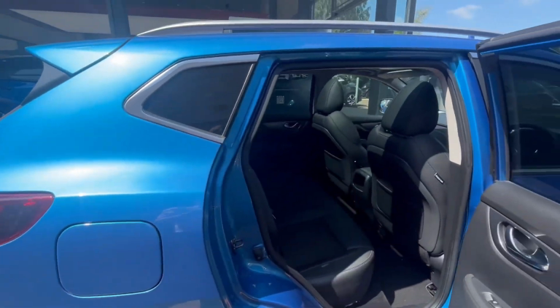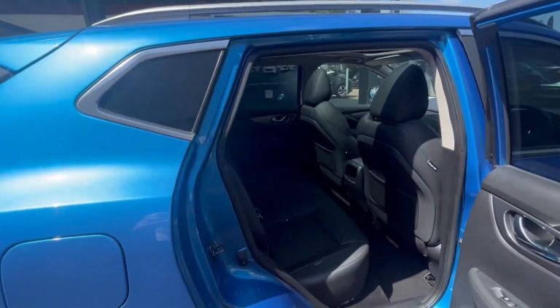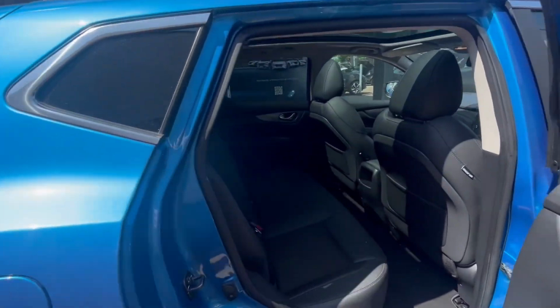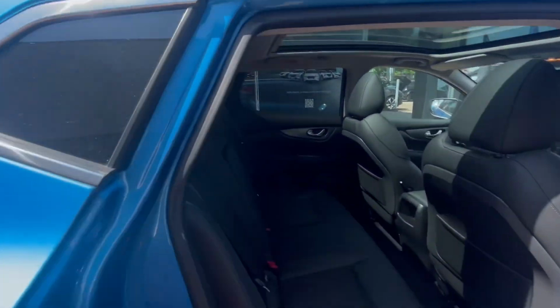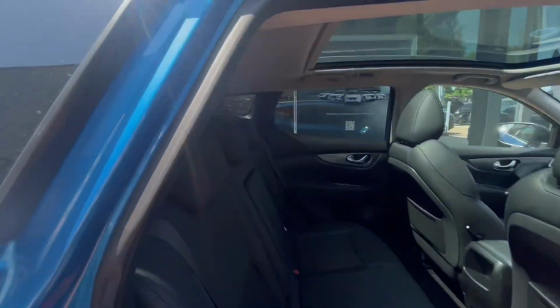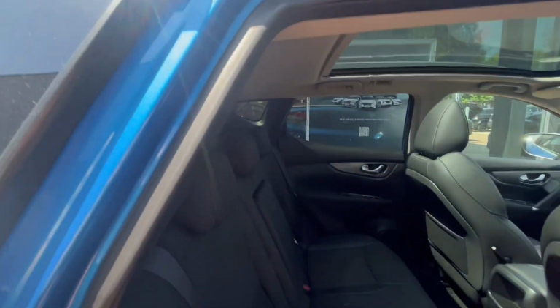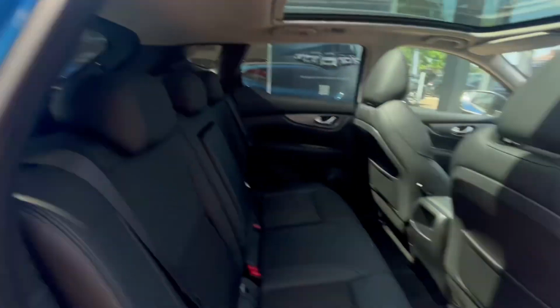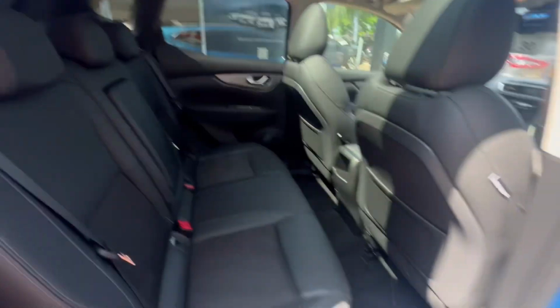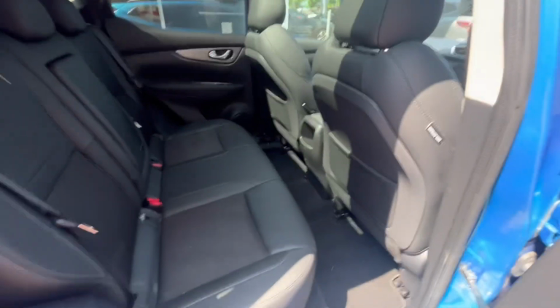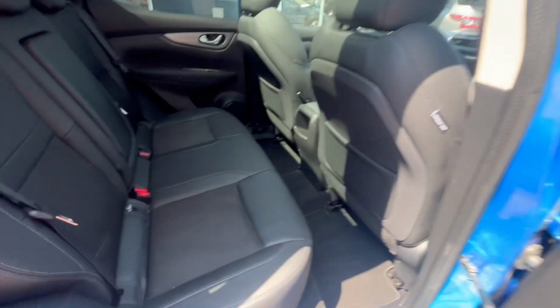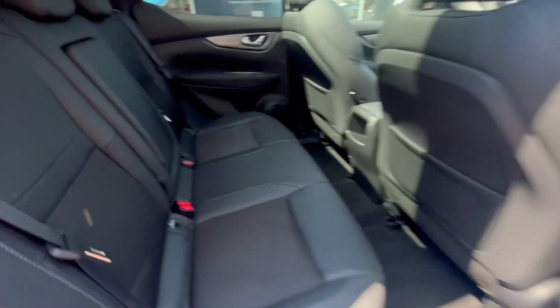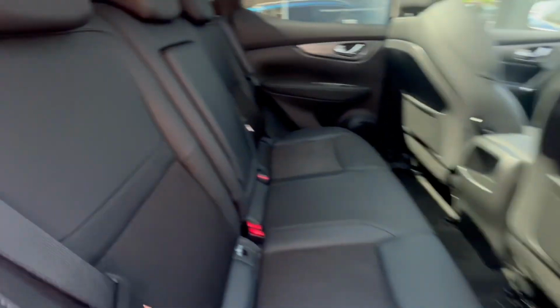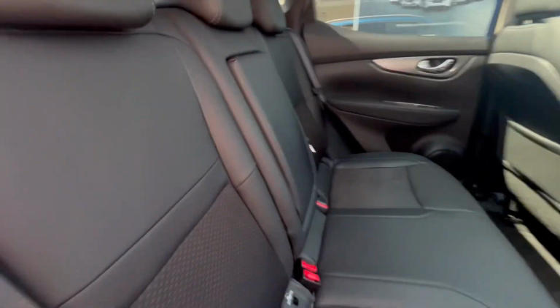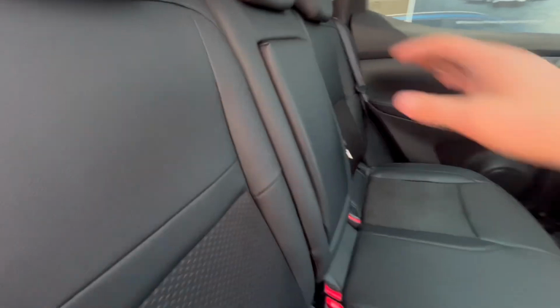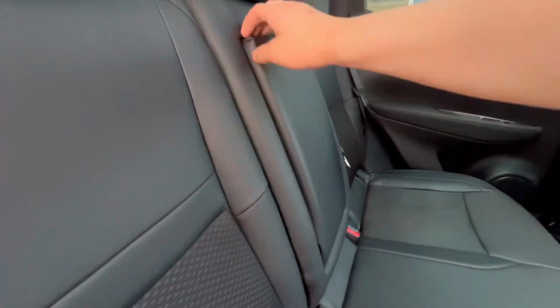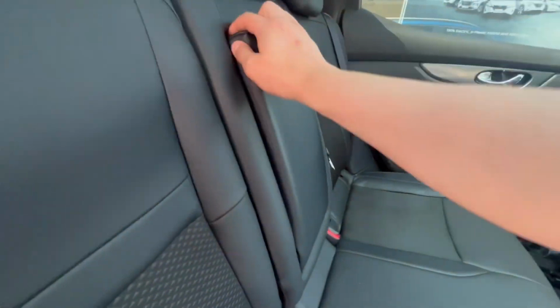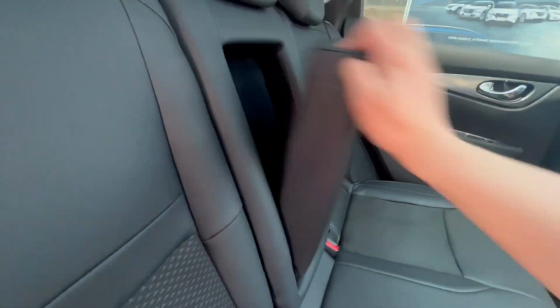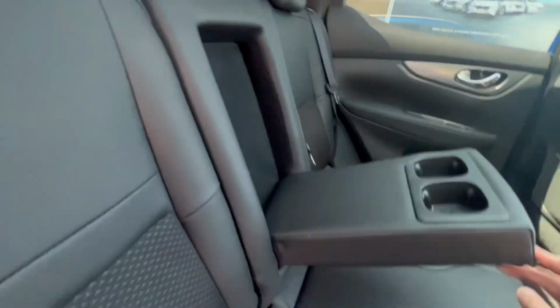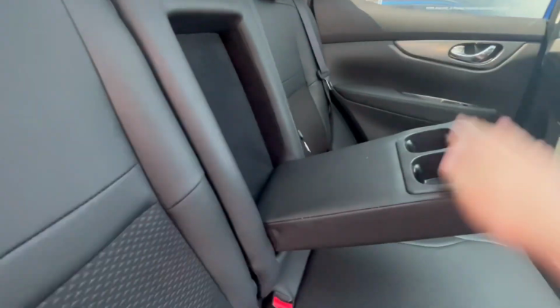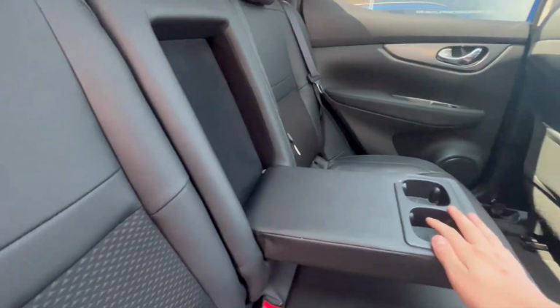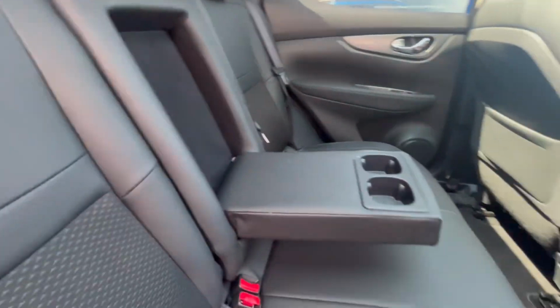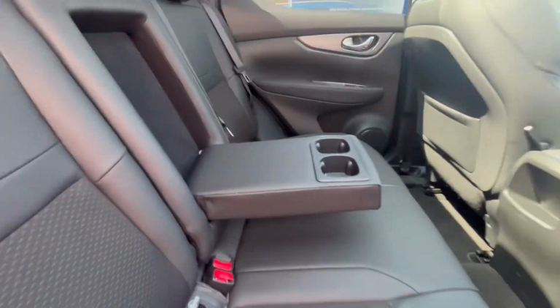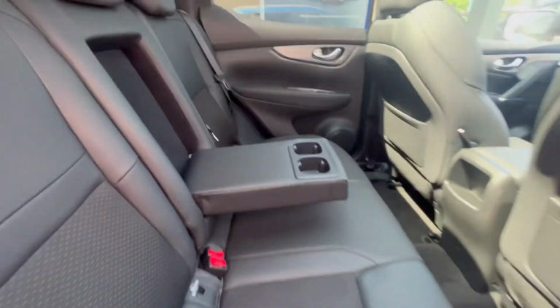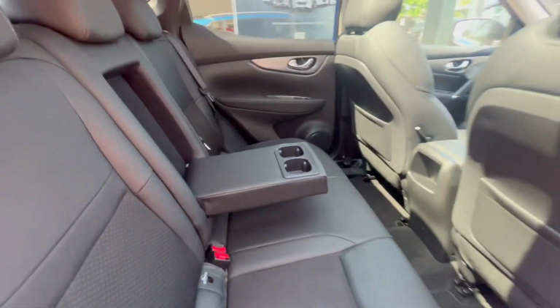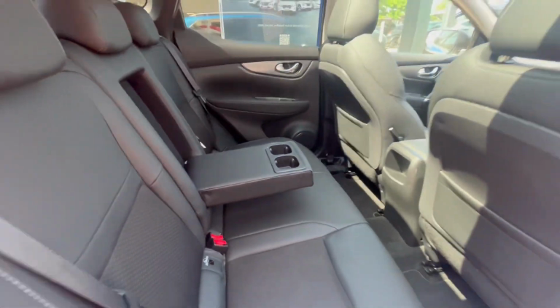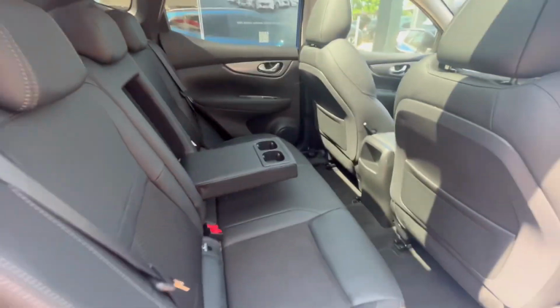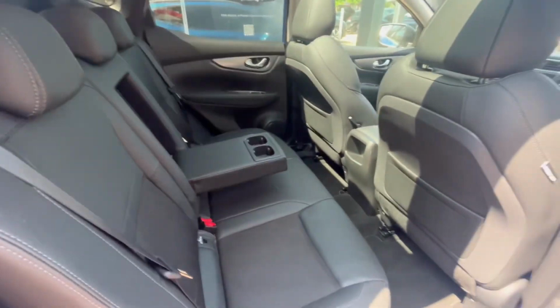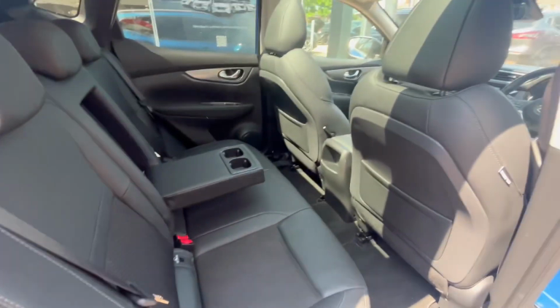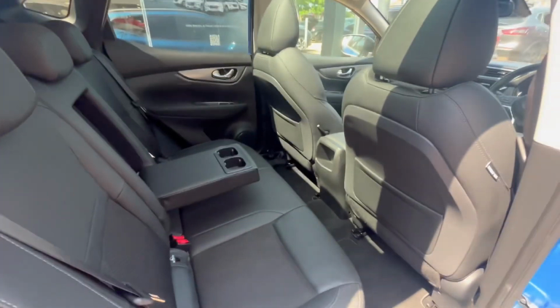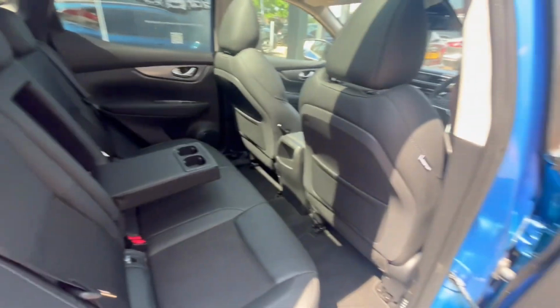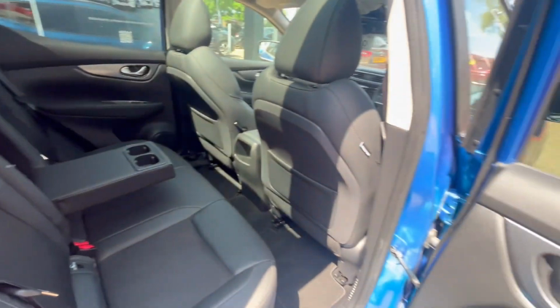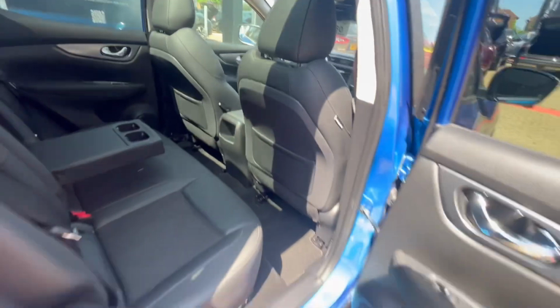Moving into the back, there's plenty of space and you also have an armrest which you can pull out, which doubles up as cup holders for passengers at the back too.